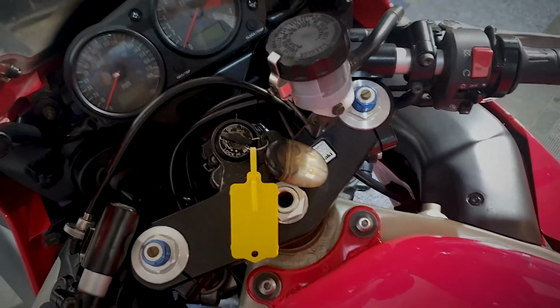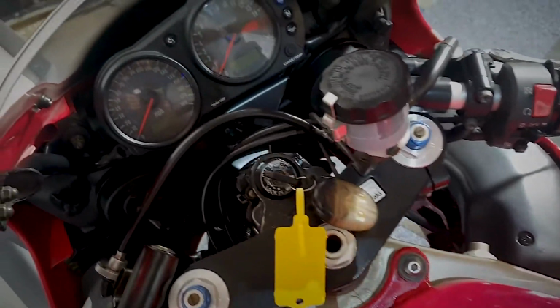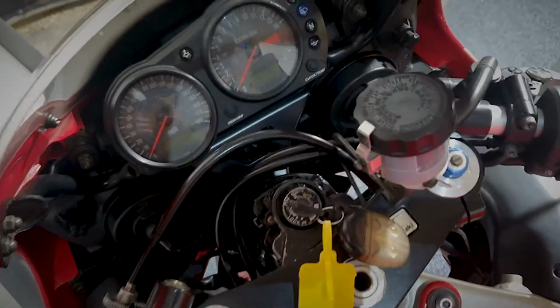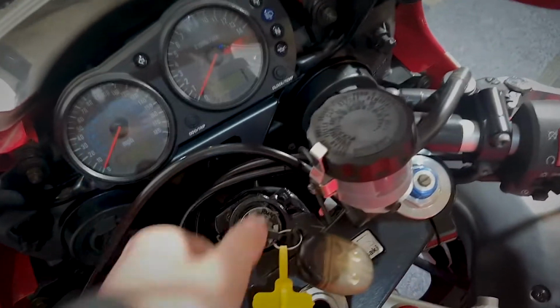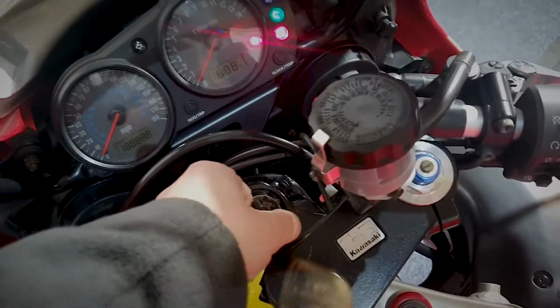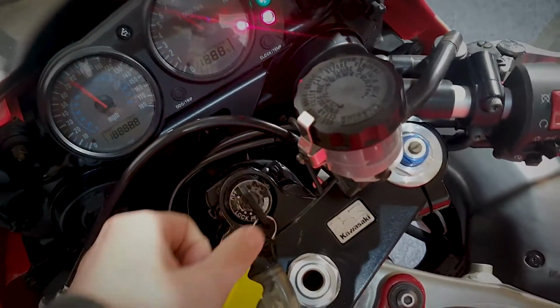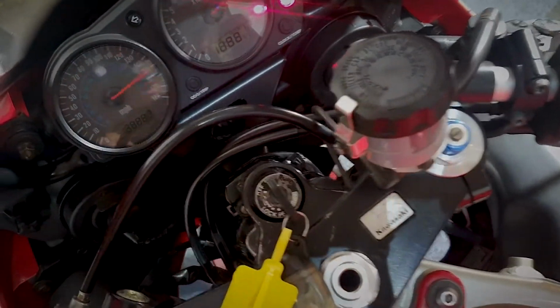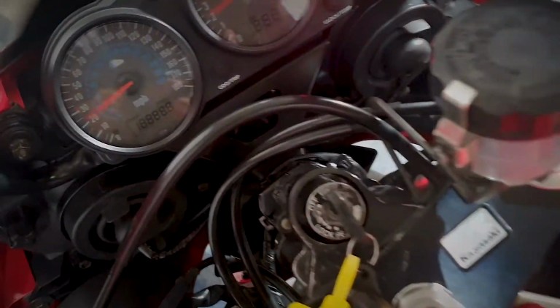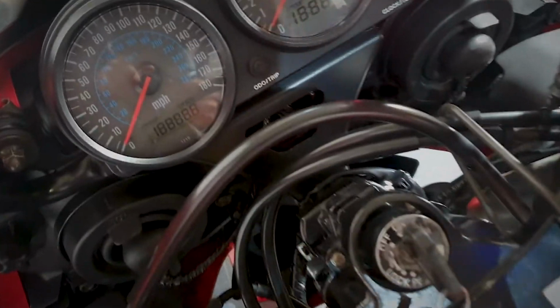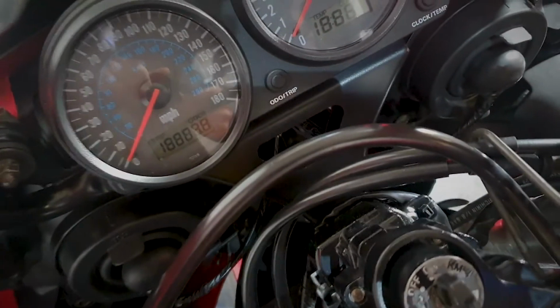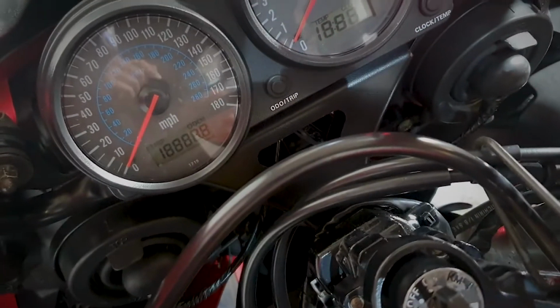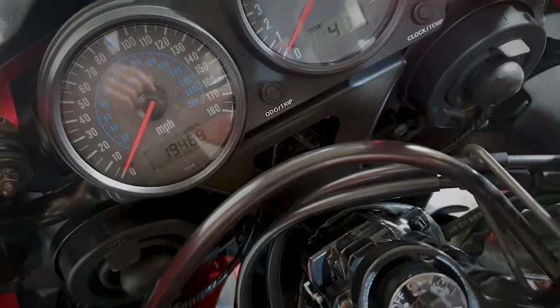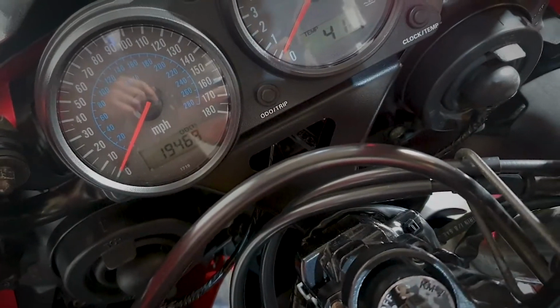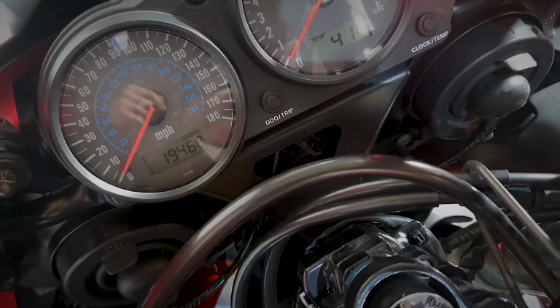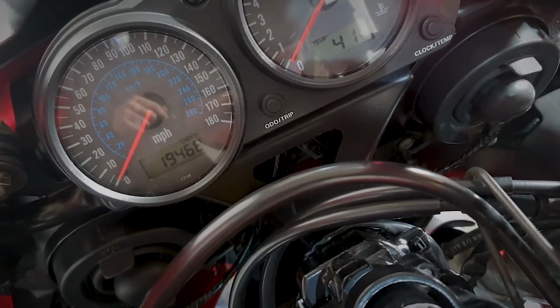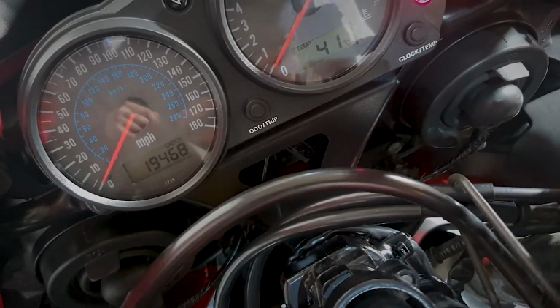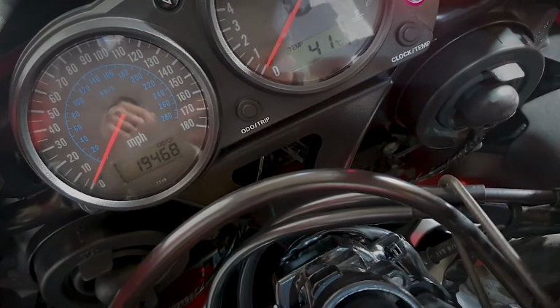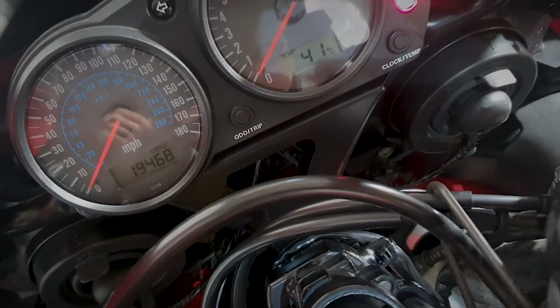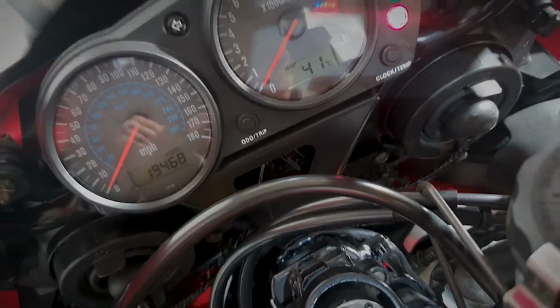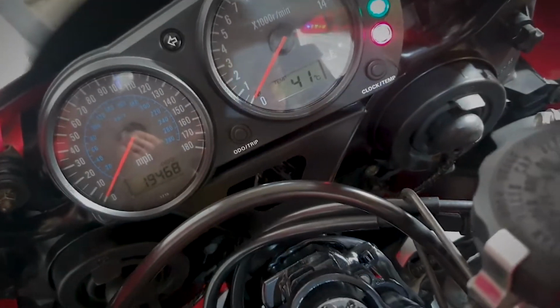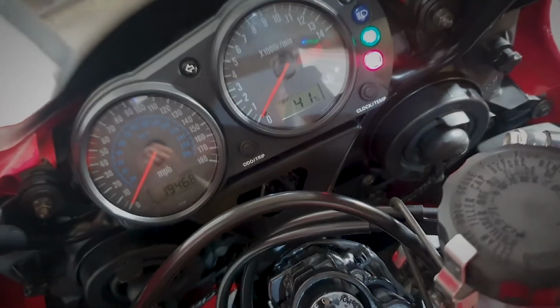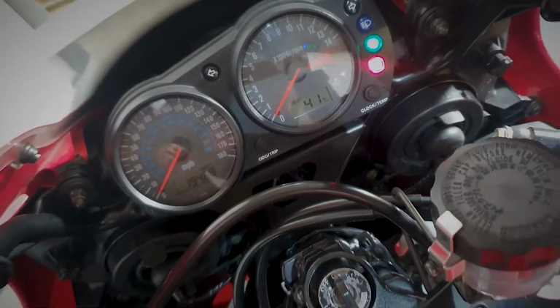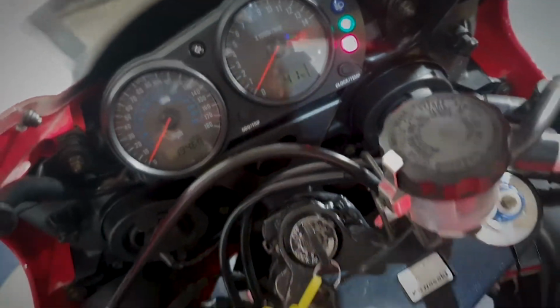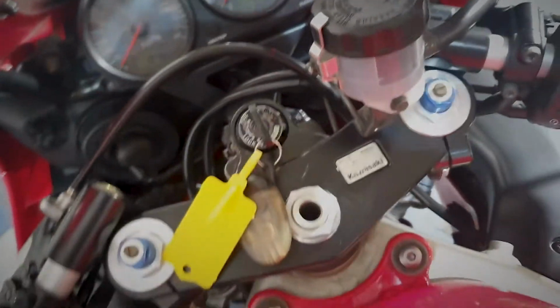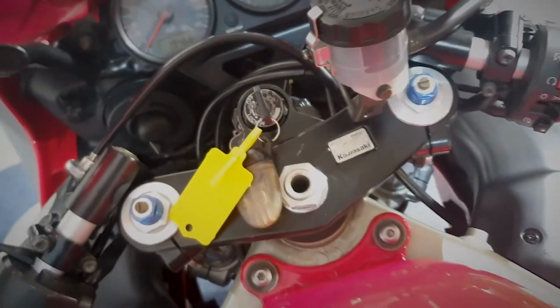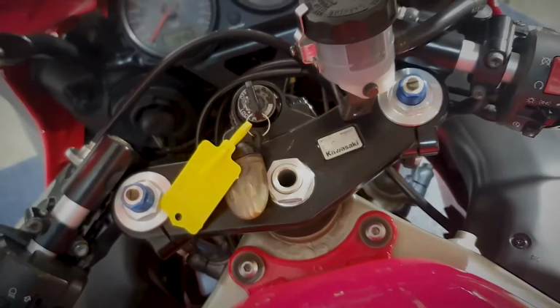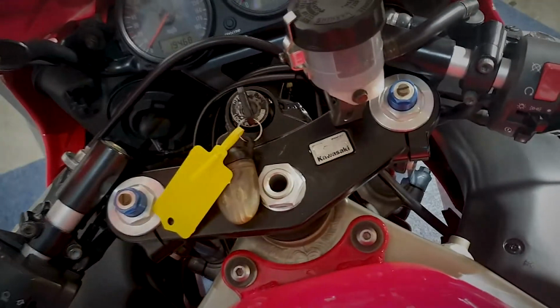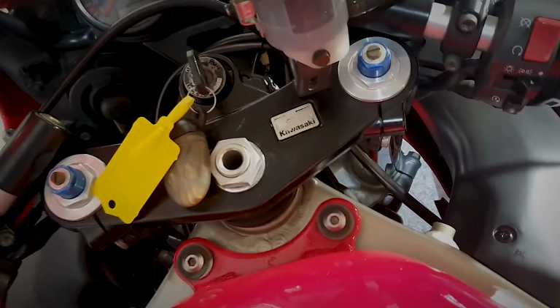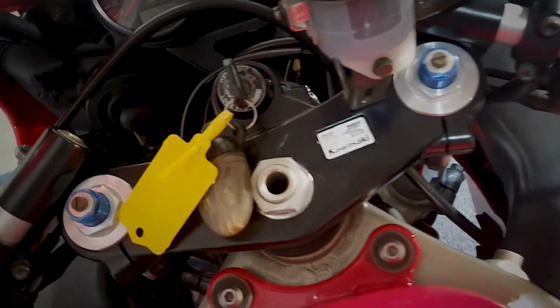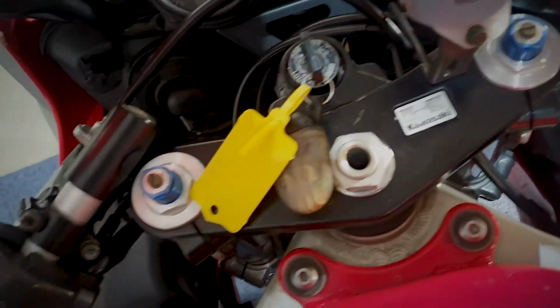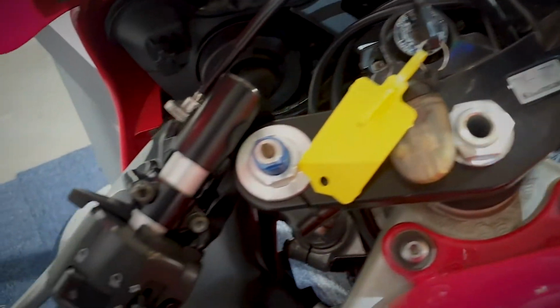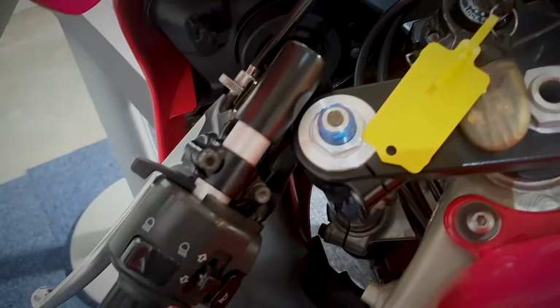Let's have a quick look at the dash now for this Kawasaki. The mileage on there is showing at 19,468 on the clock. I'll just quickly show you the rest of the dash and the bars.